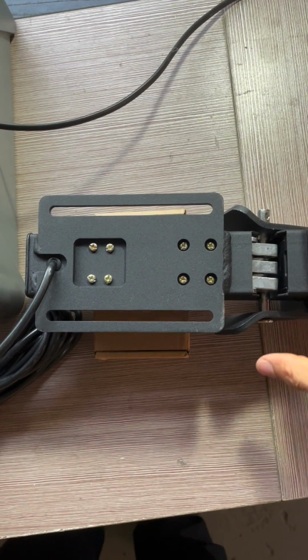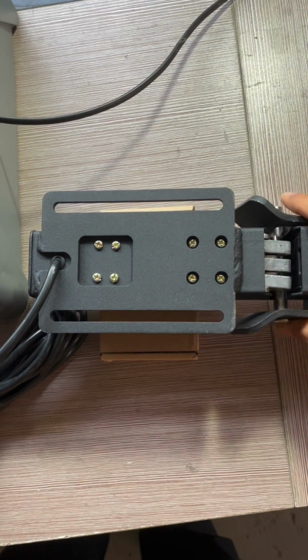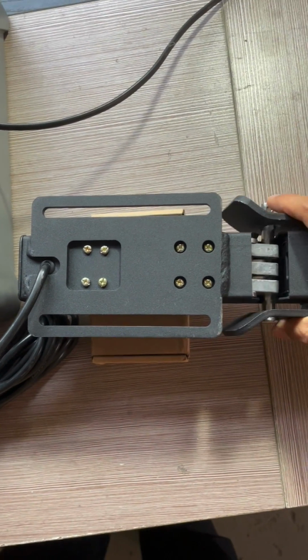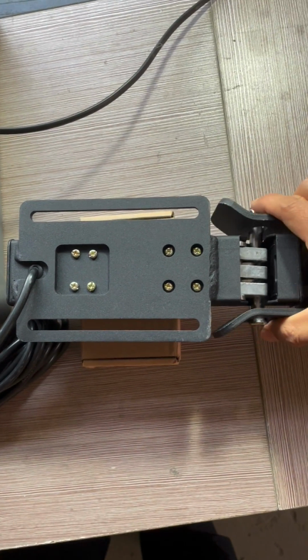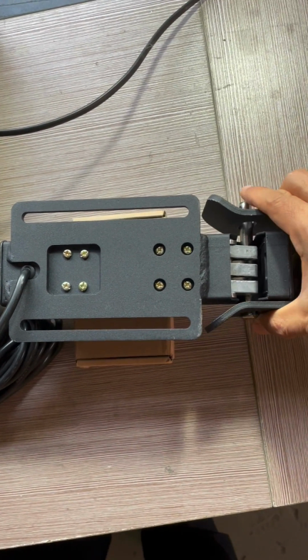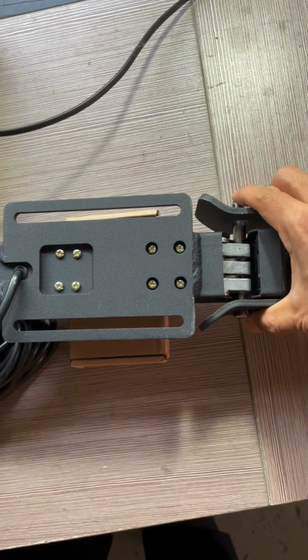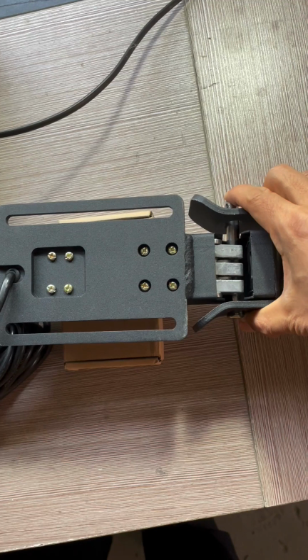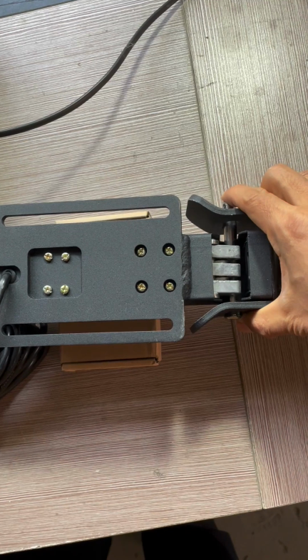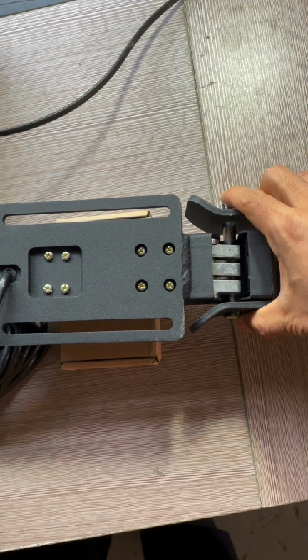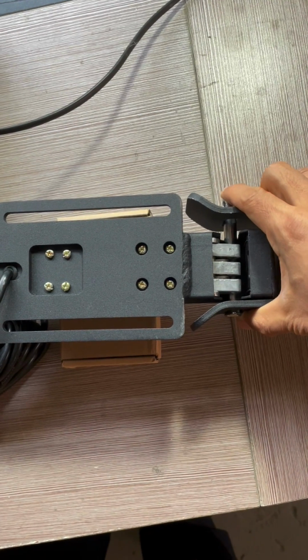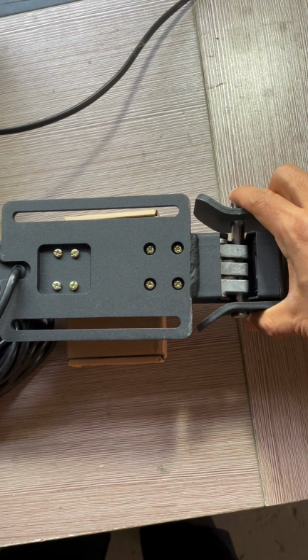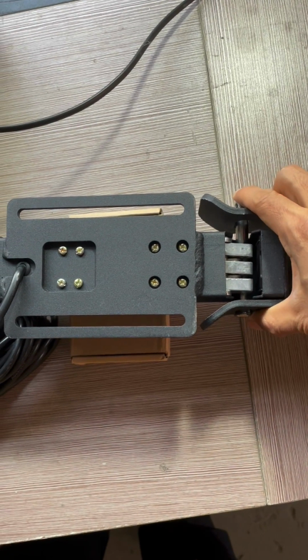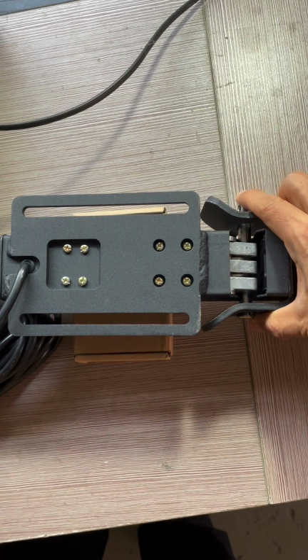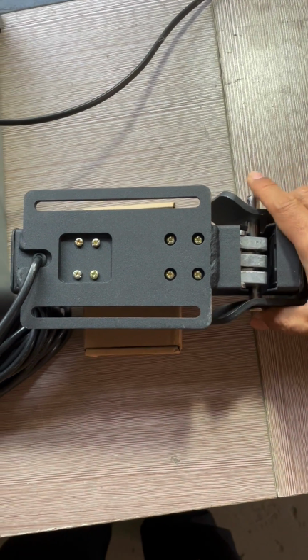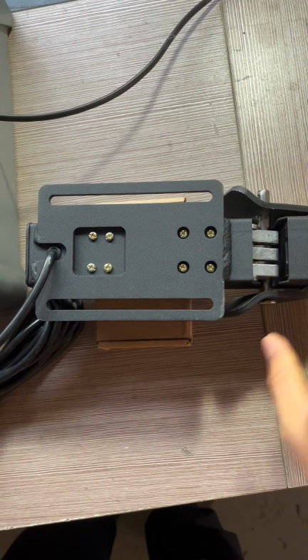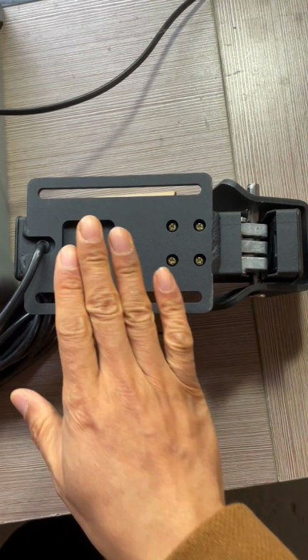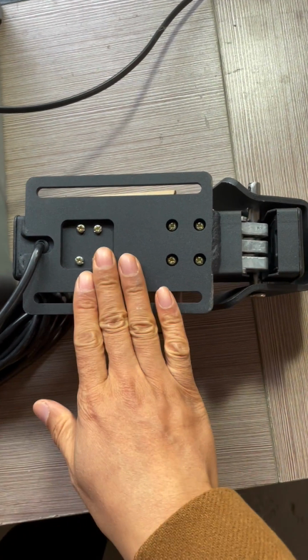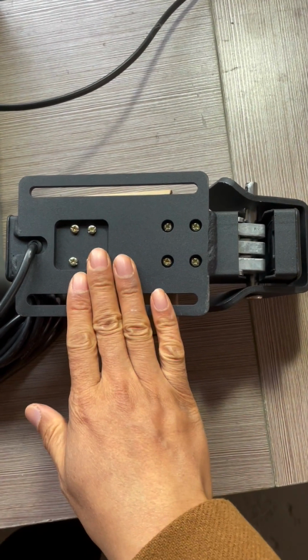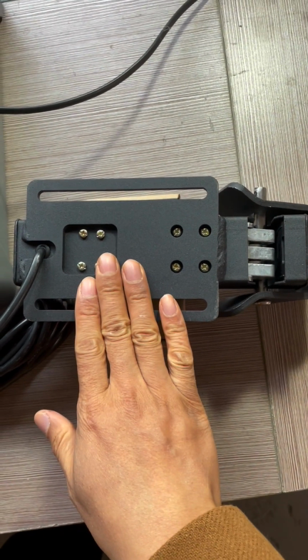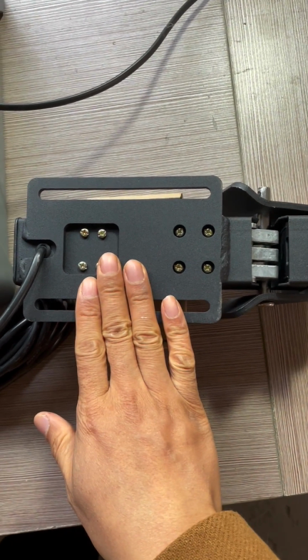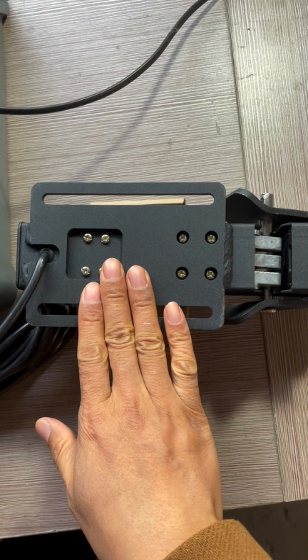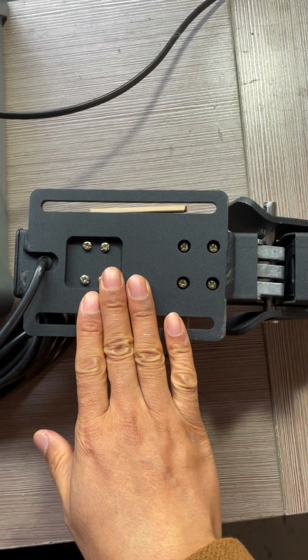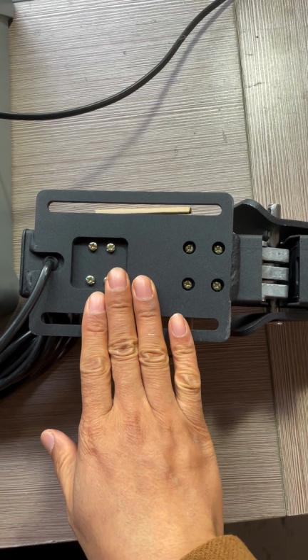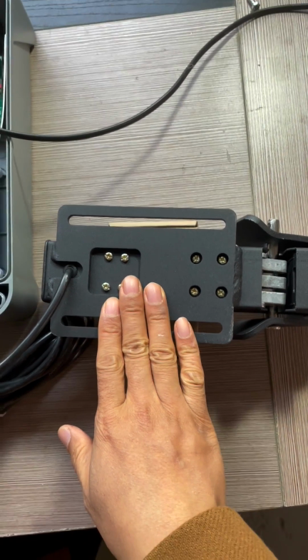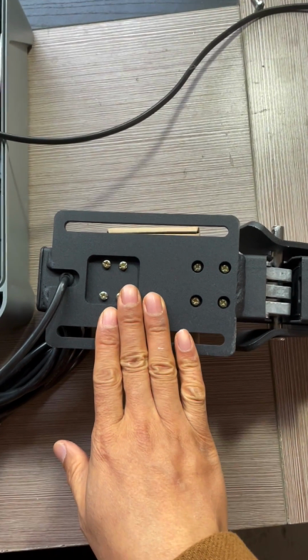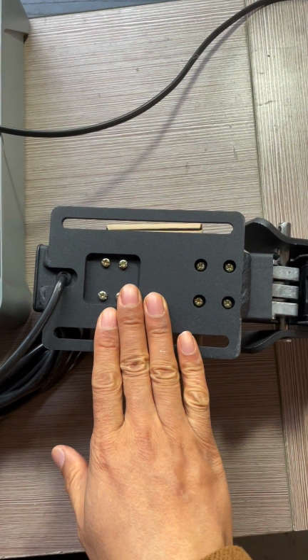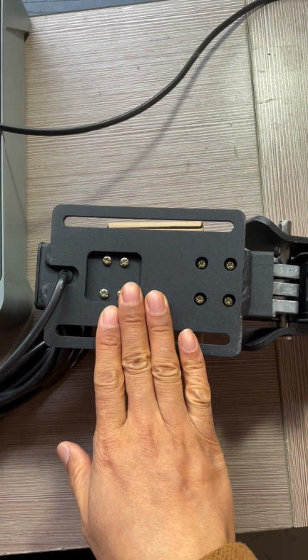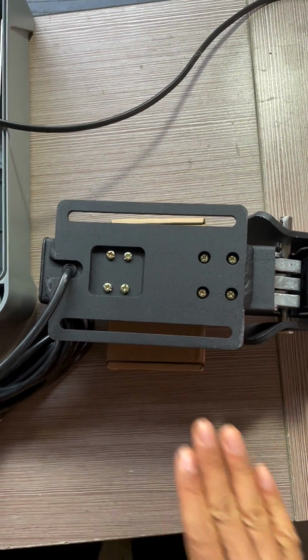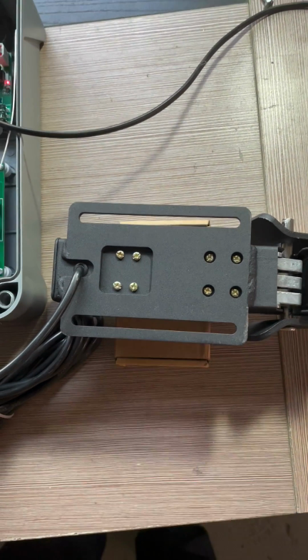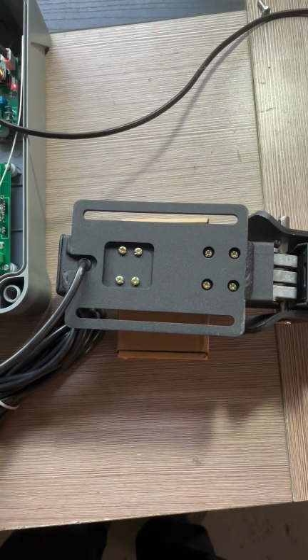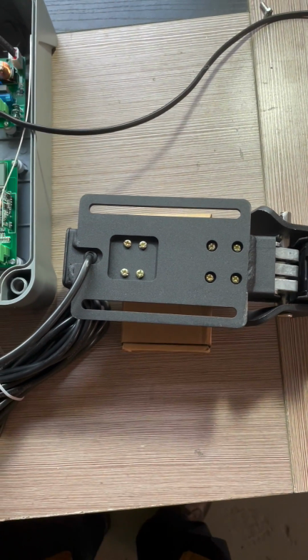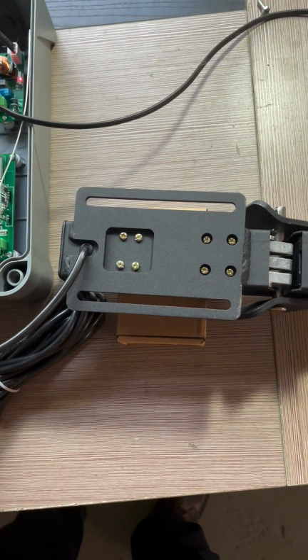This is a lock port which should be installed on the left gate, and this lock body can be installed on the other gate leaf.